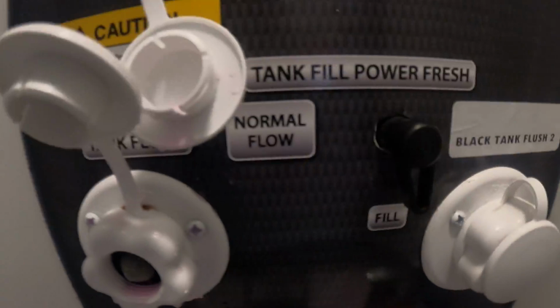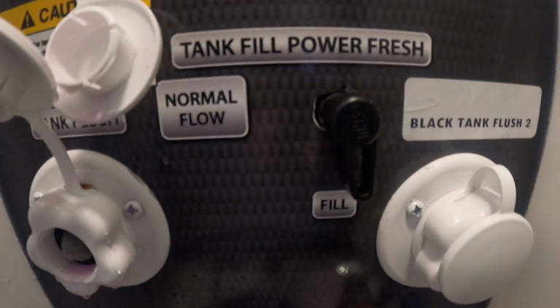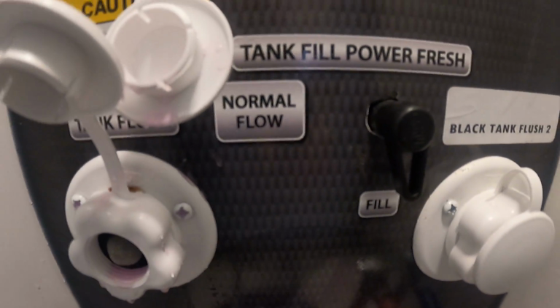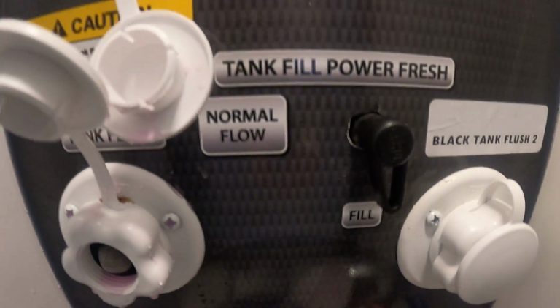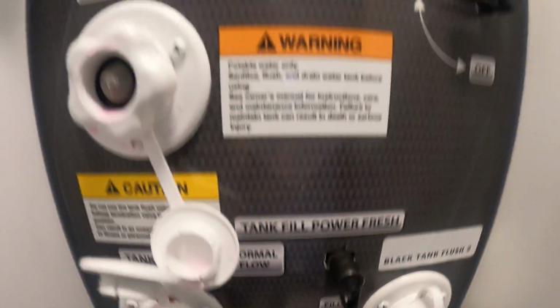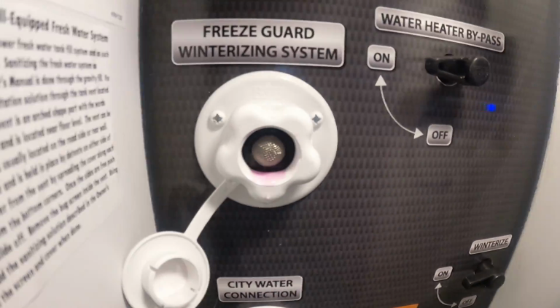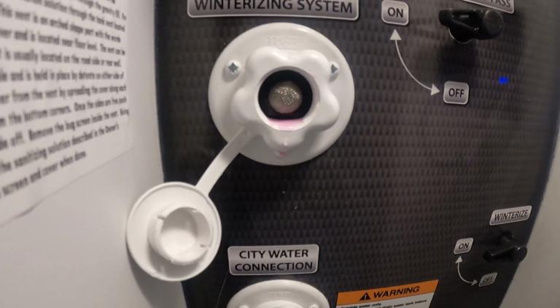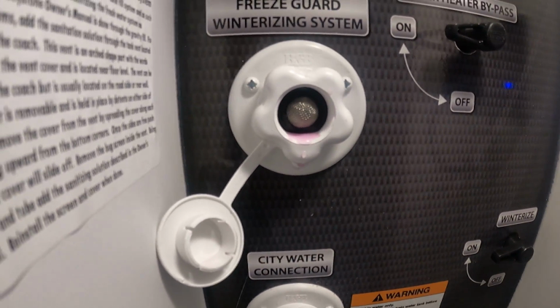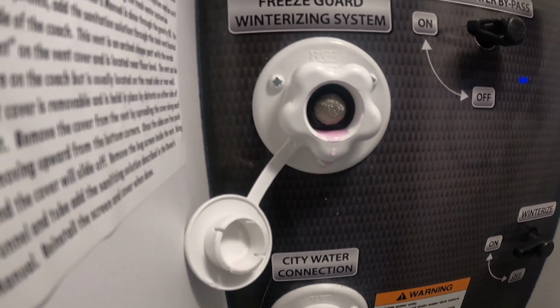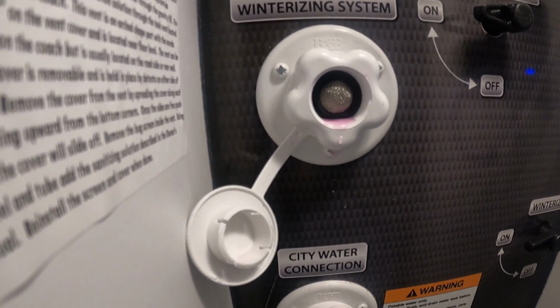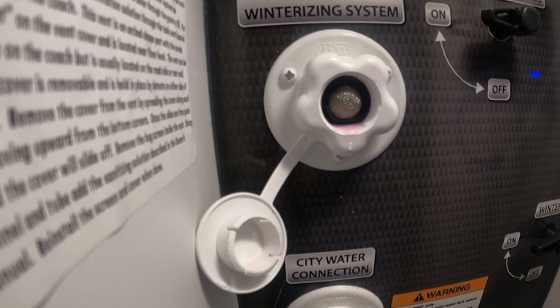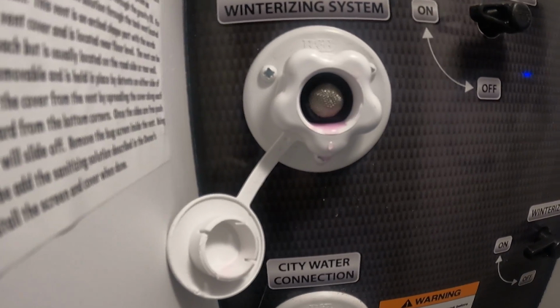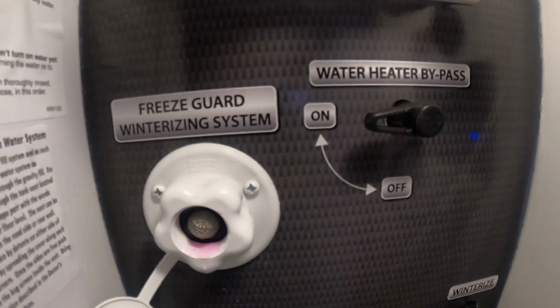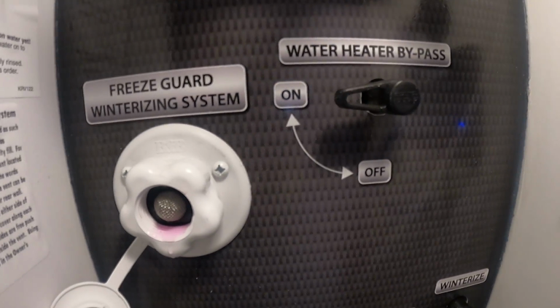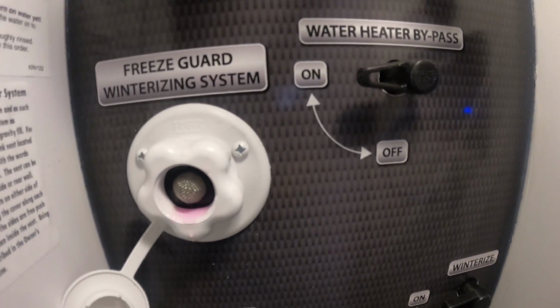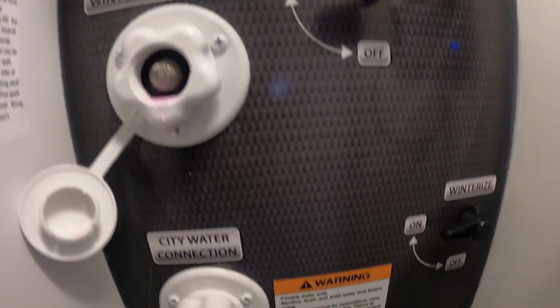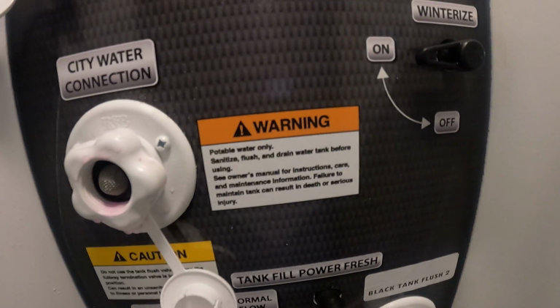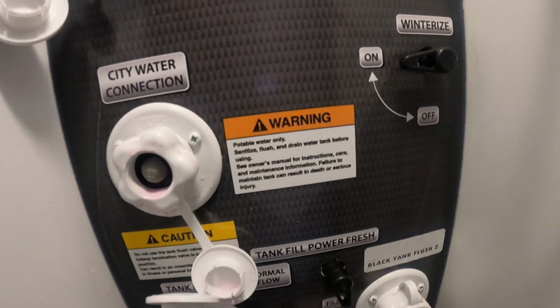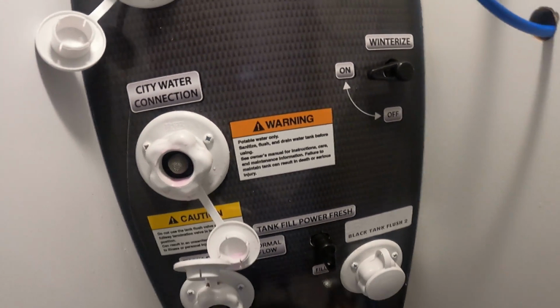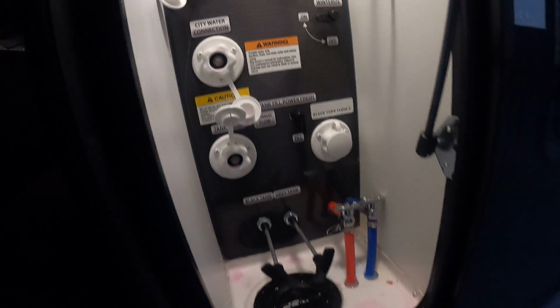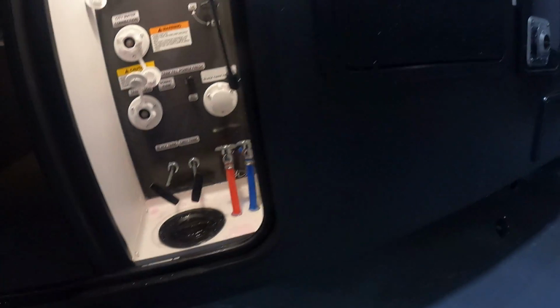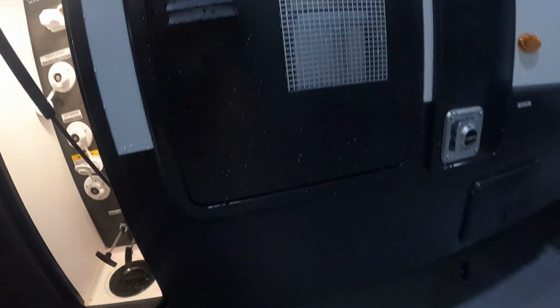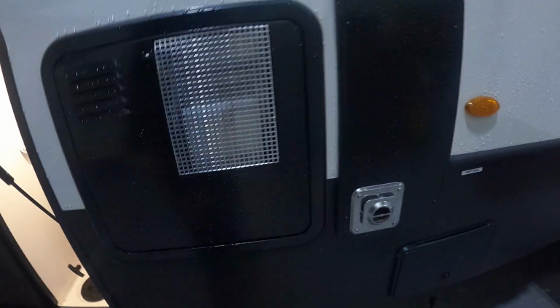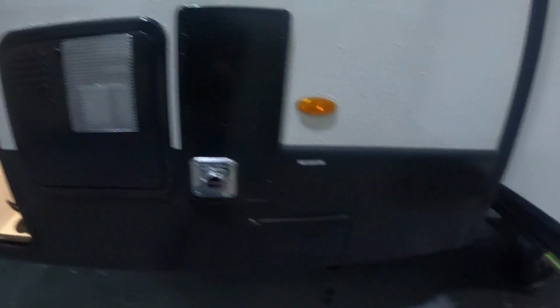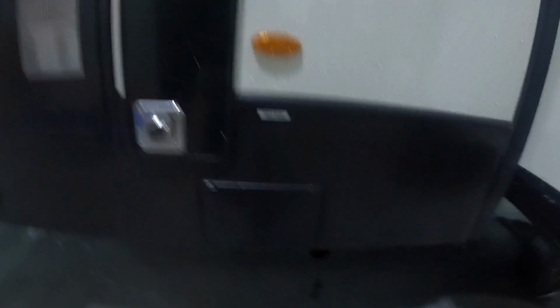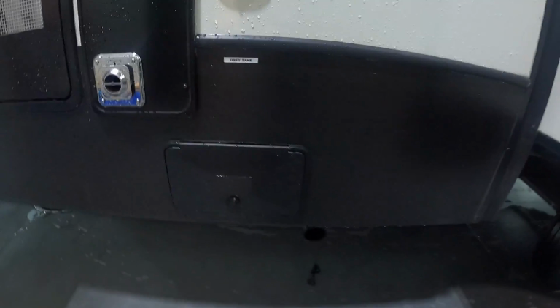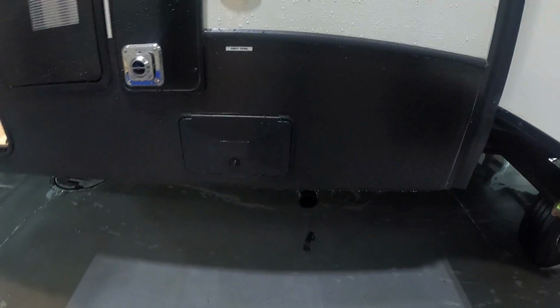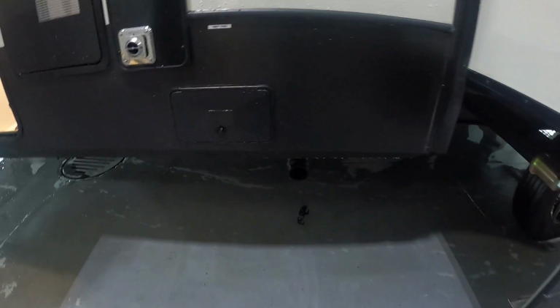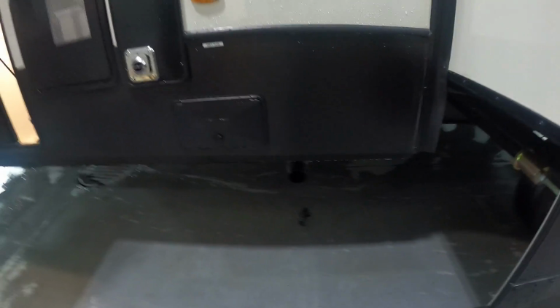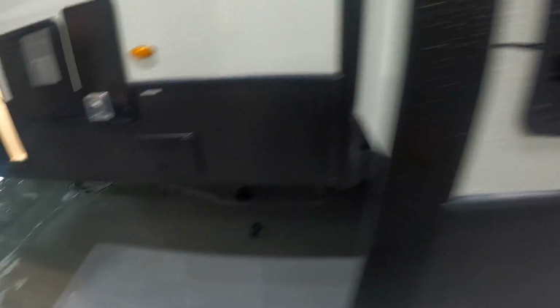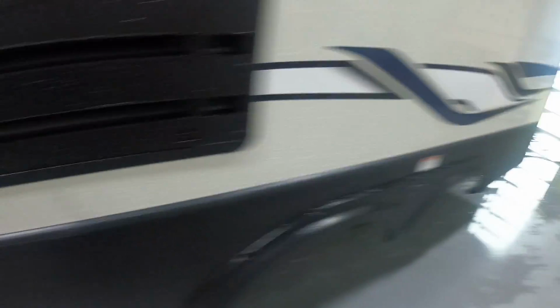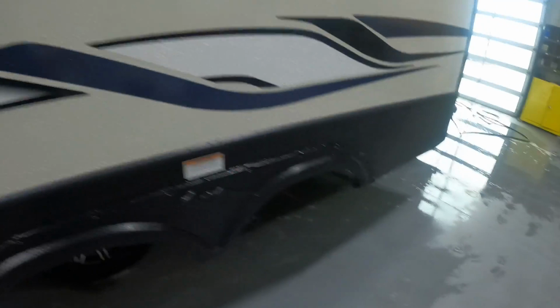Here we have our front pass-through storage. This has our low point drains, our poles for our black and gray tanks, black tank flush two, black tank flush one. This is our connection where you hook up your water hose — you can either fill your tank or use normal flow for city water function.